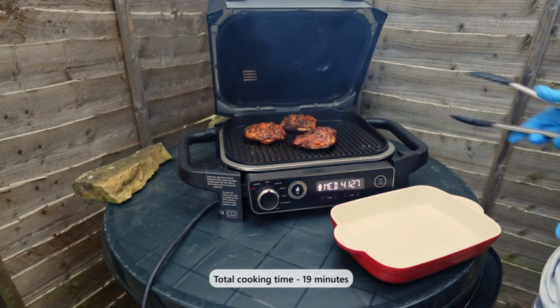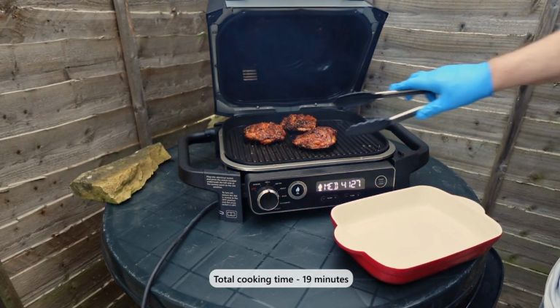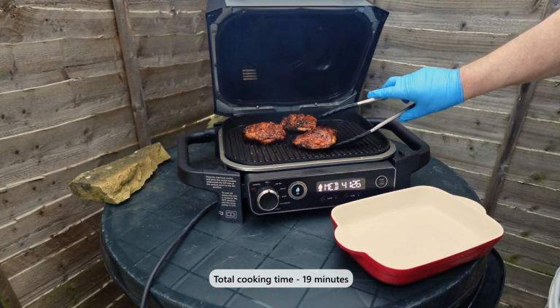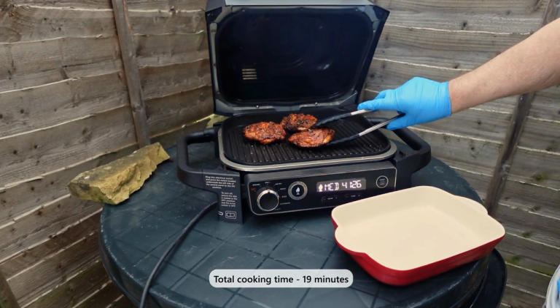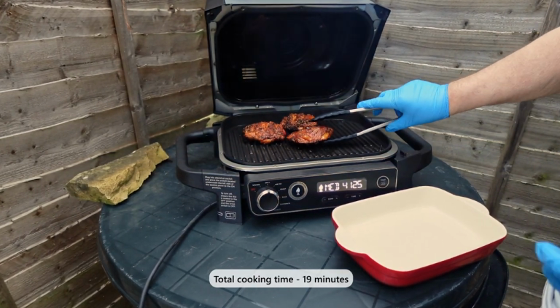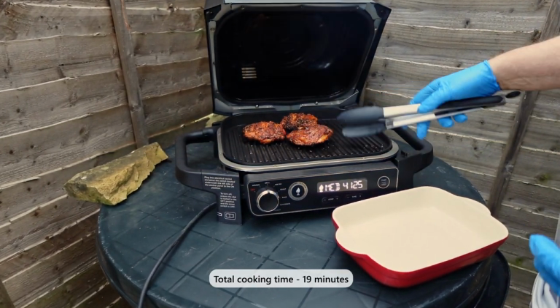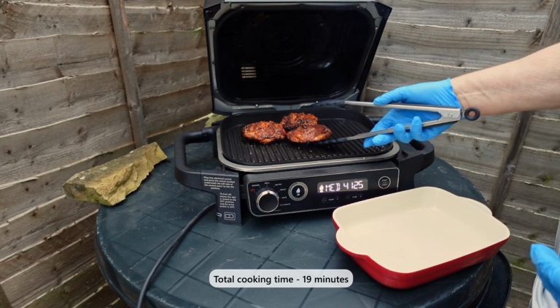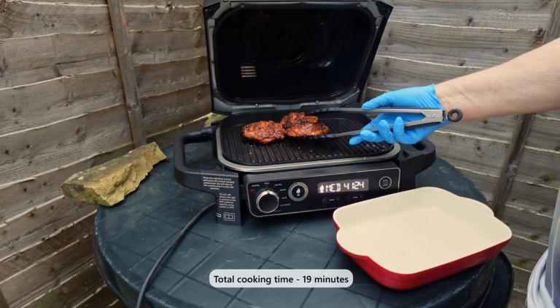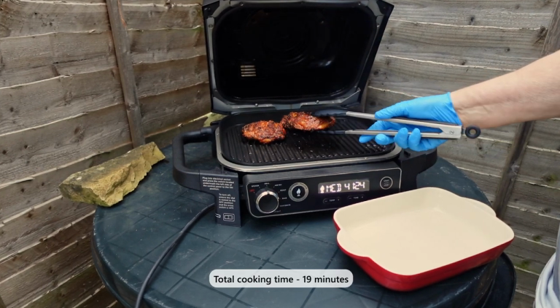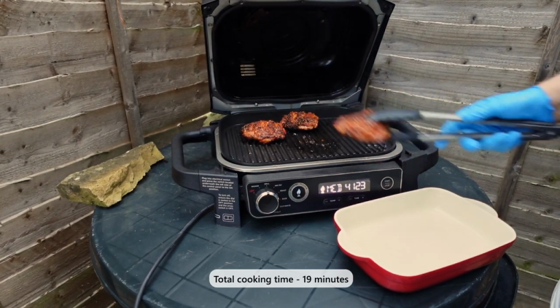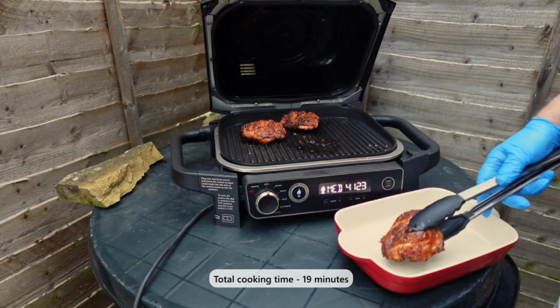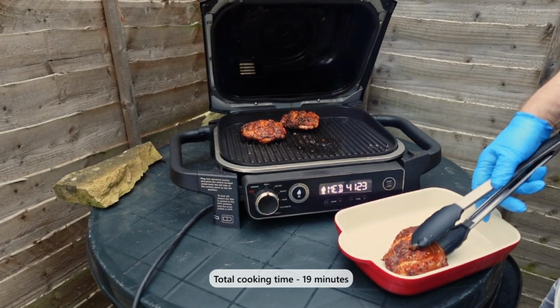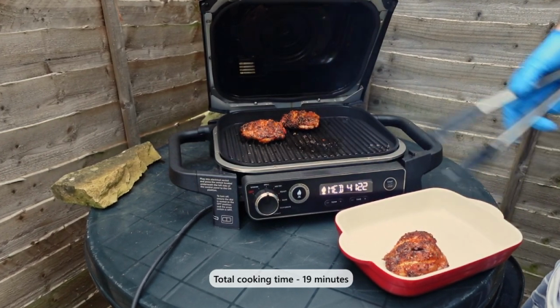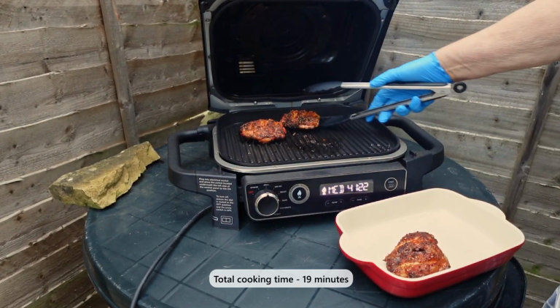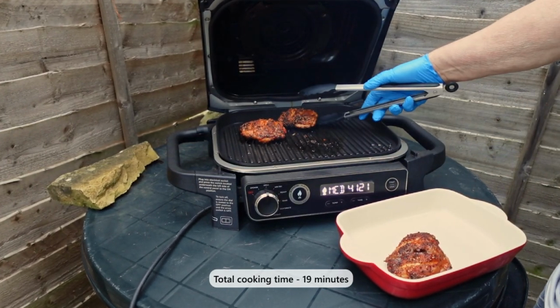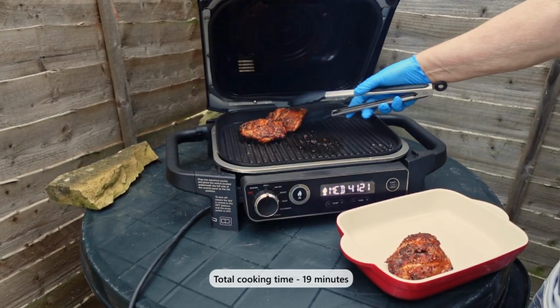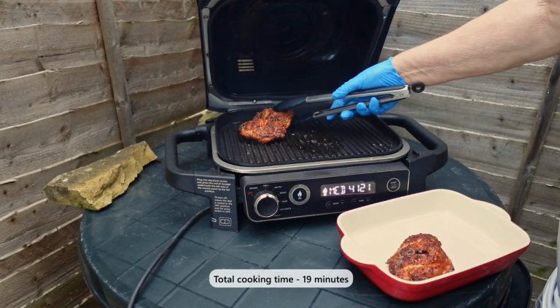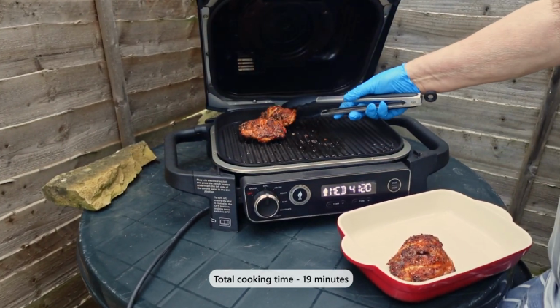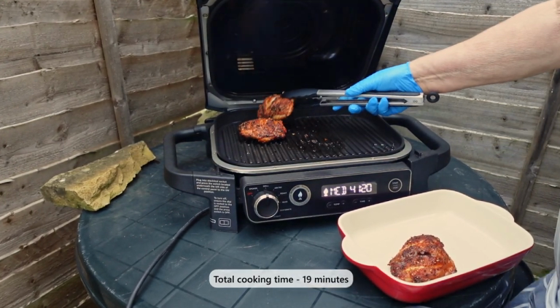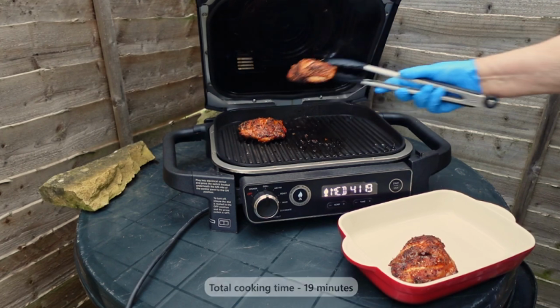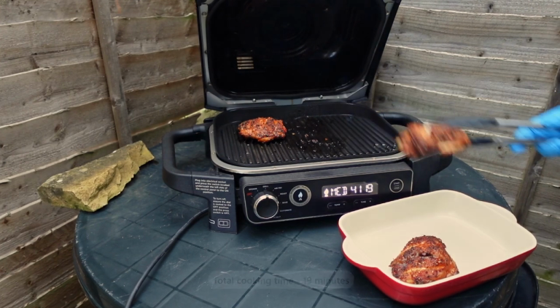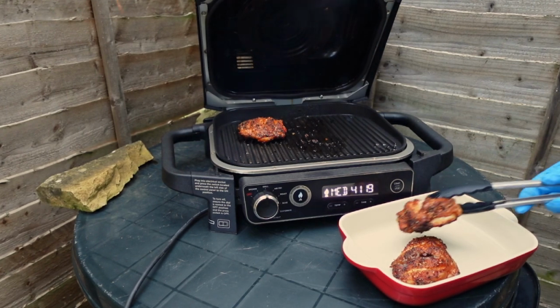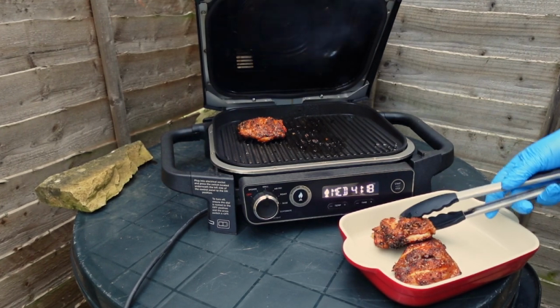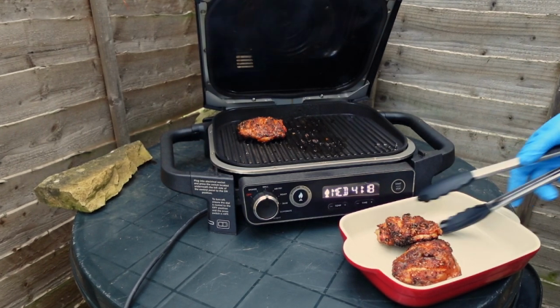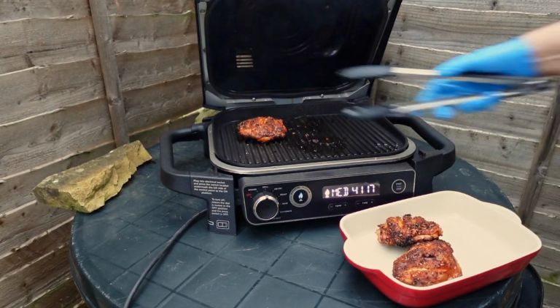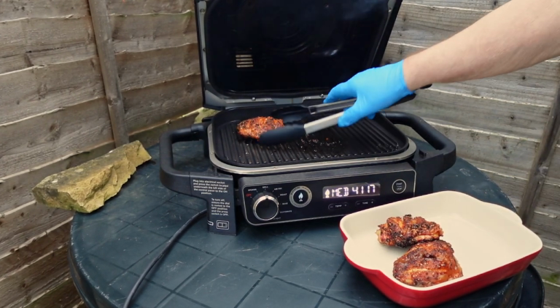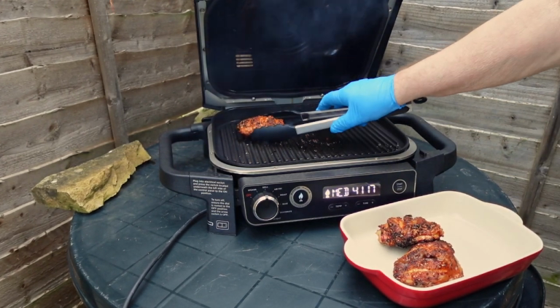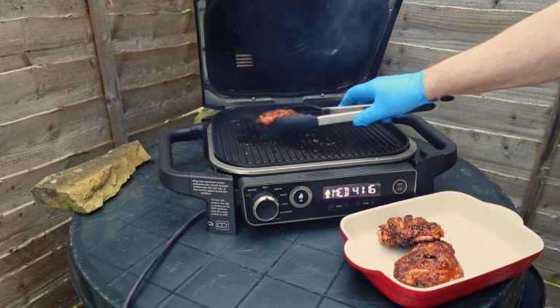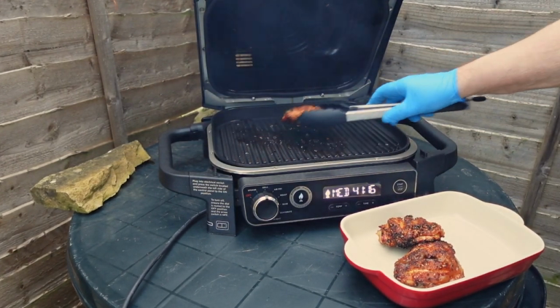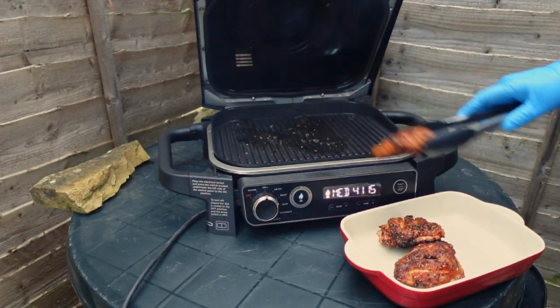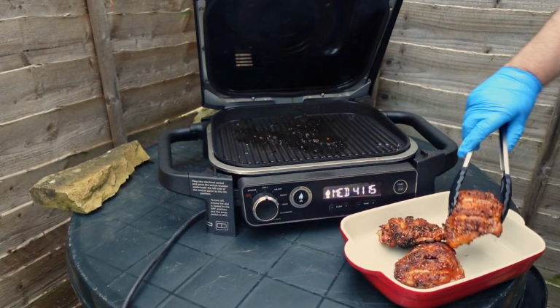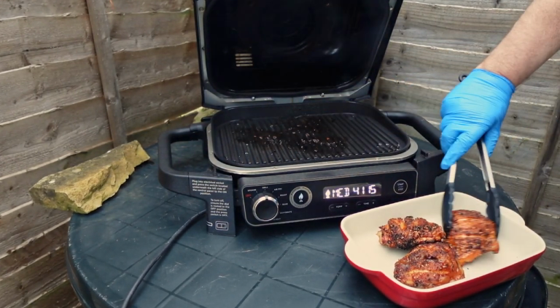The temperature of our chicken is now an optimal 170 degrees Fahrenheit. It's time to remove them from the grill and let them rest in a warm dish. Cover with tin foil and leave in a warm place for around 10 minutes.